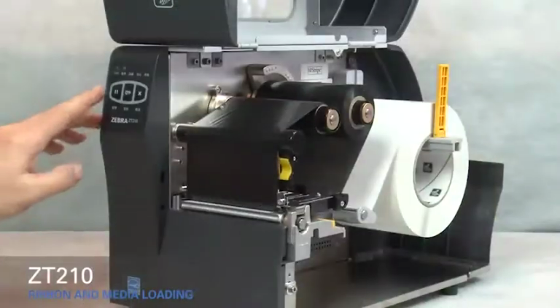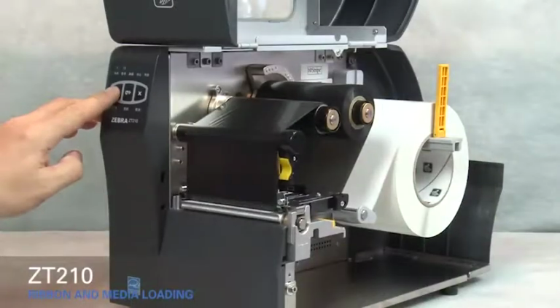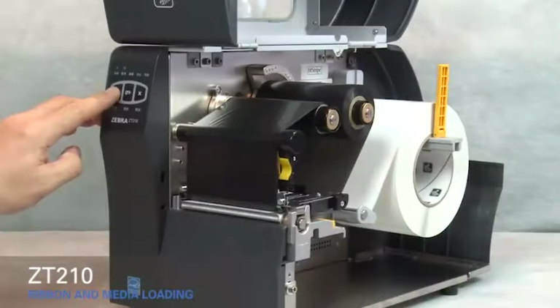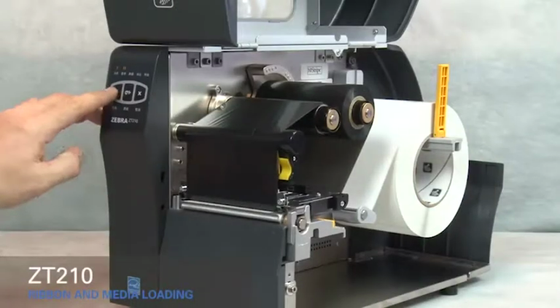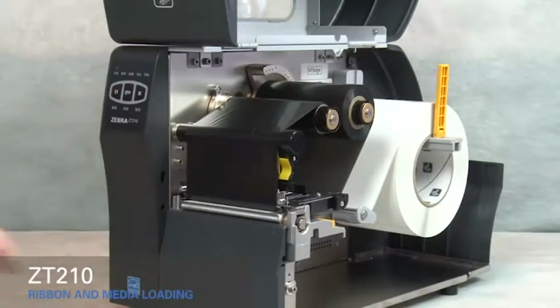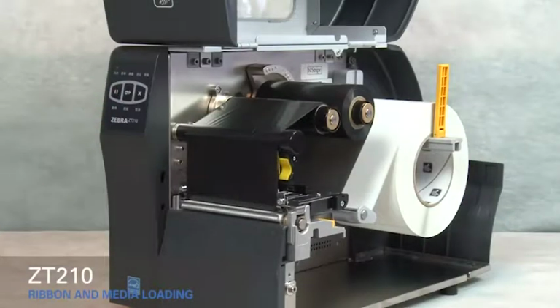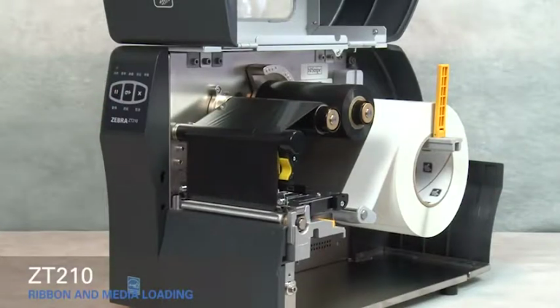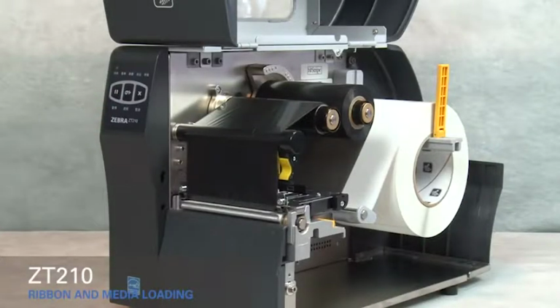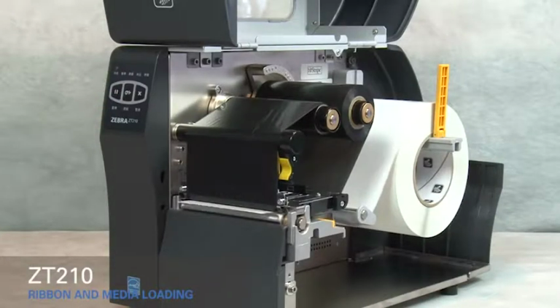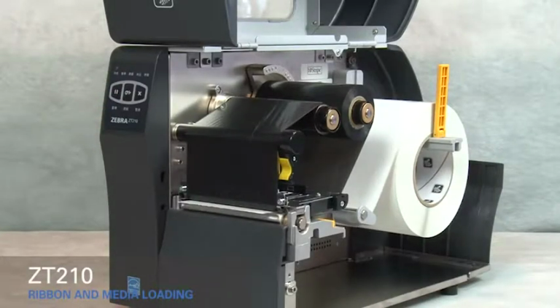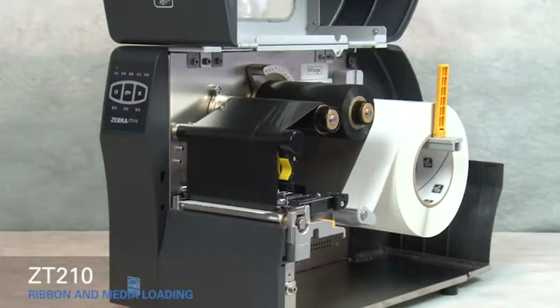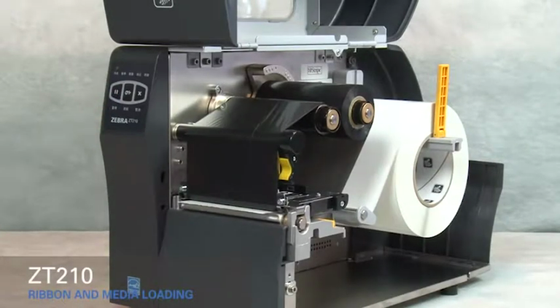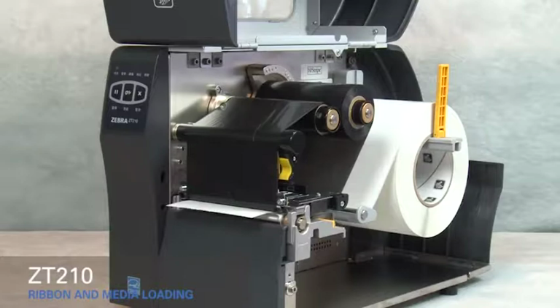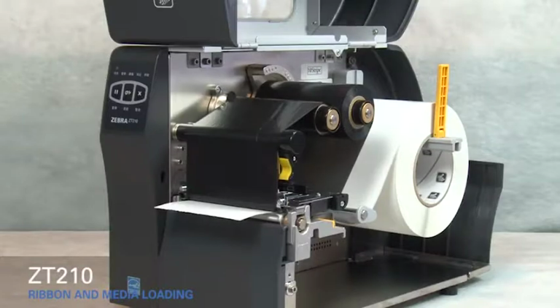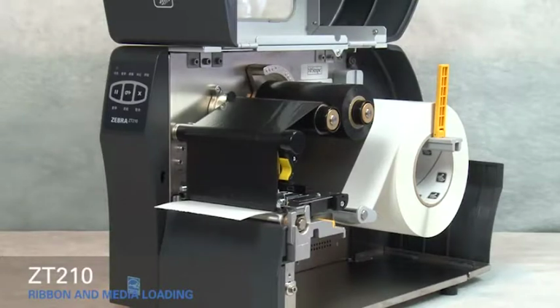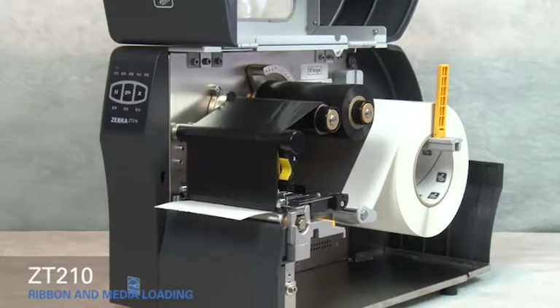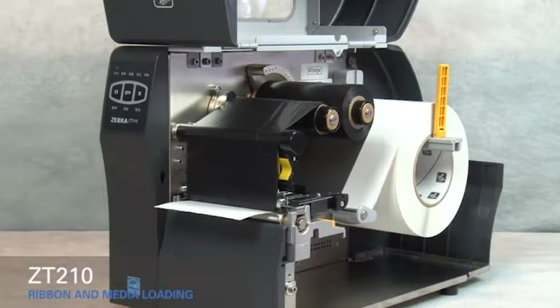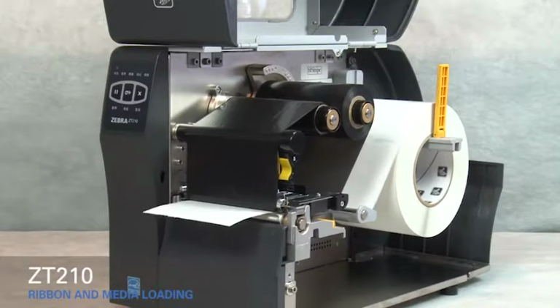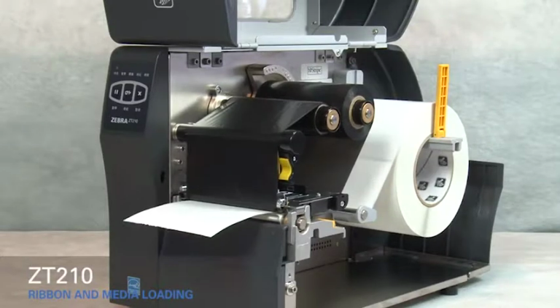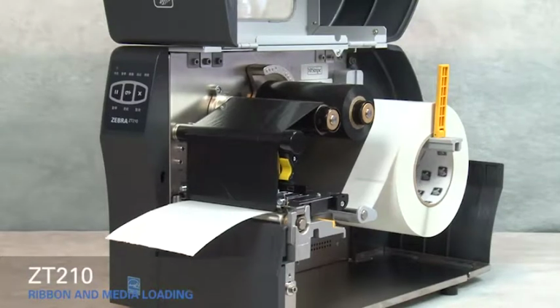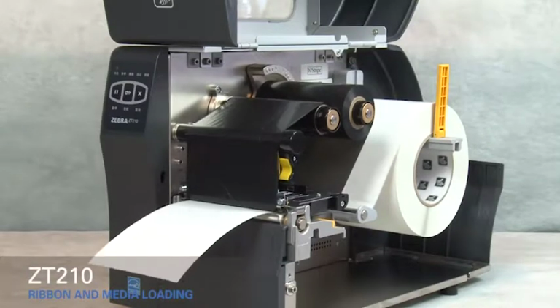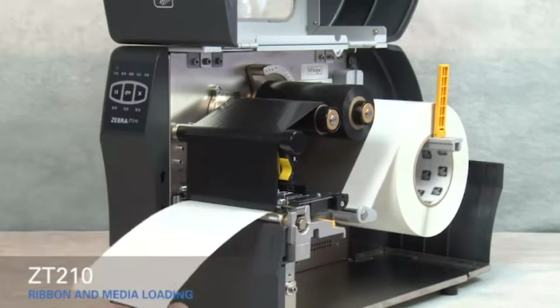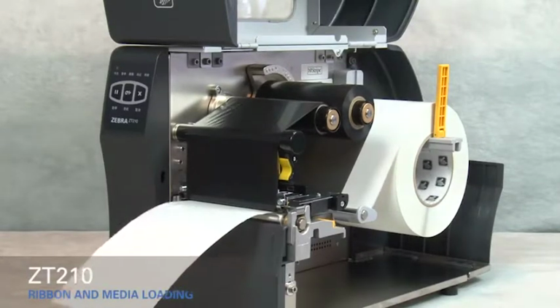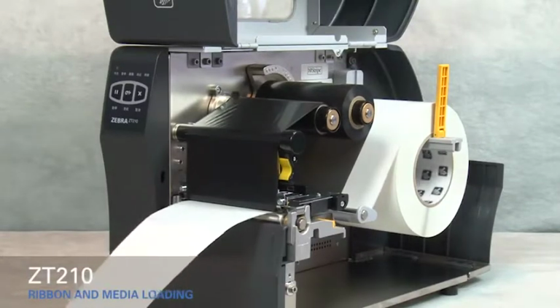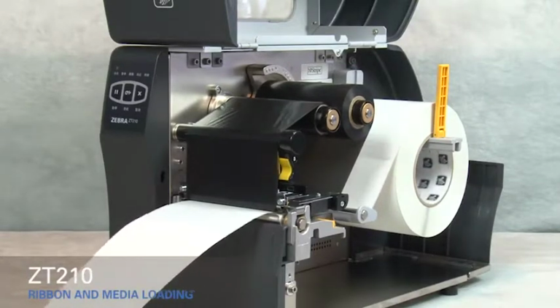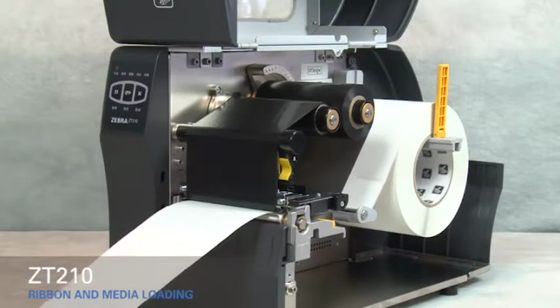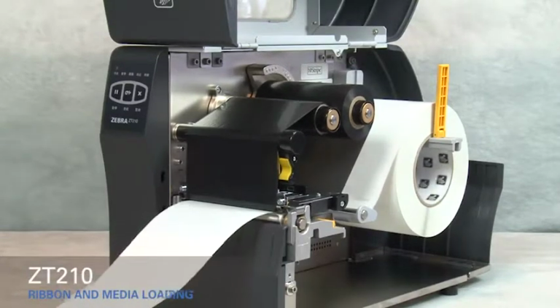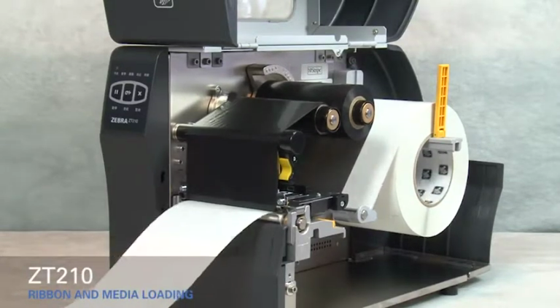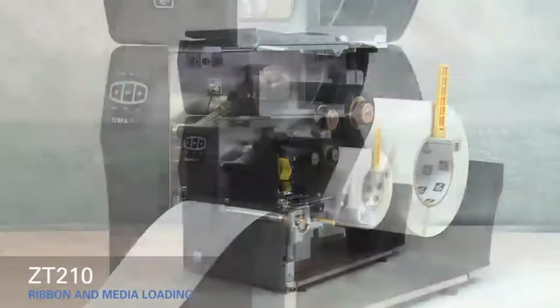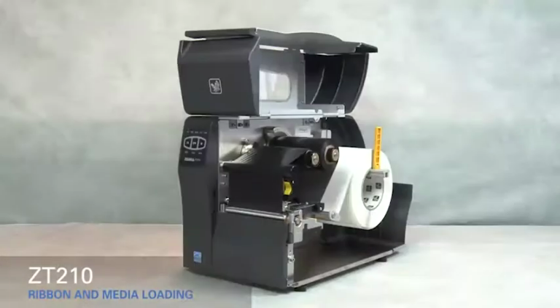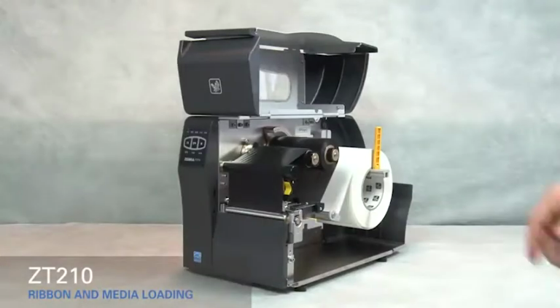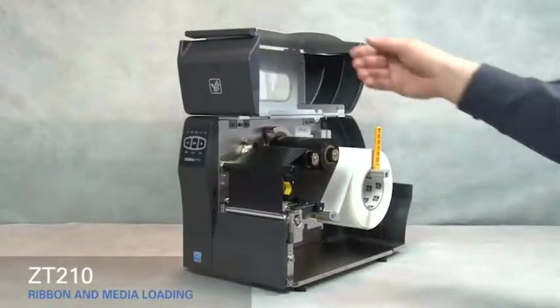Press the pause button to calibrate the printer. Close the media door.